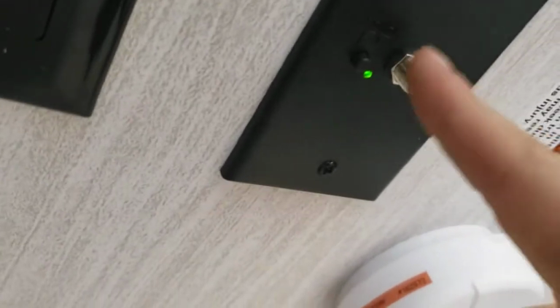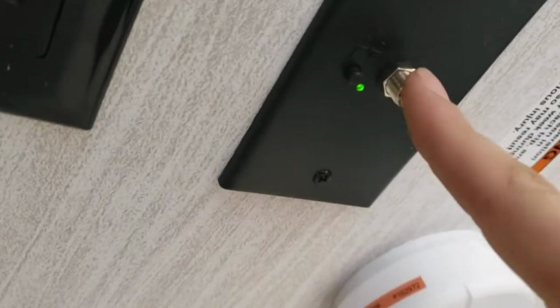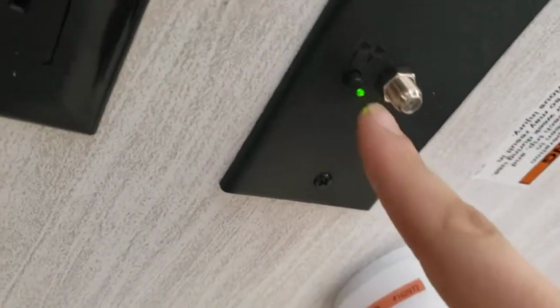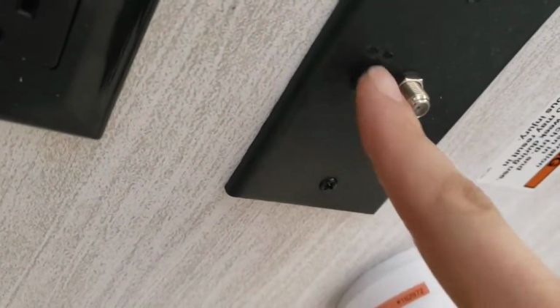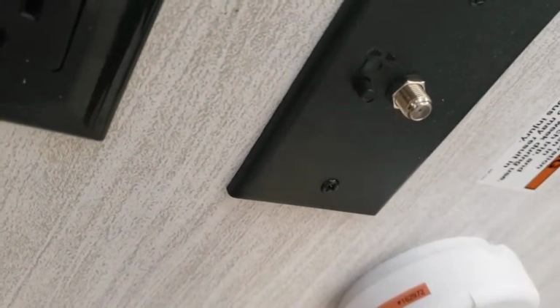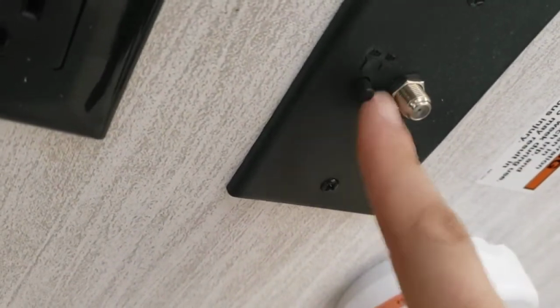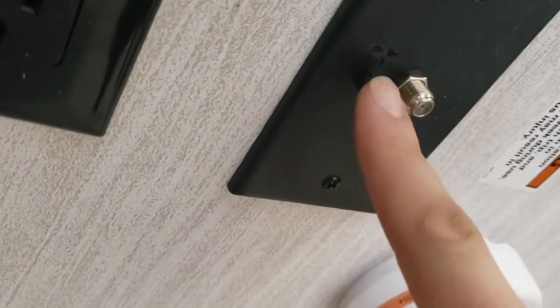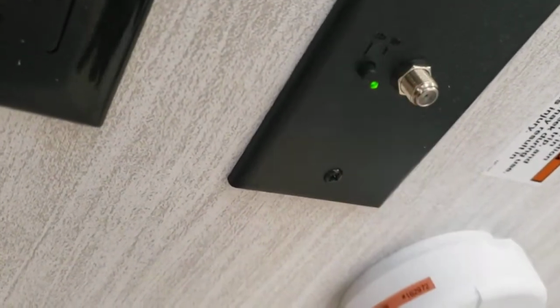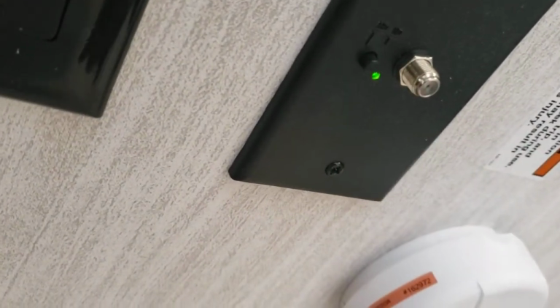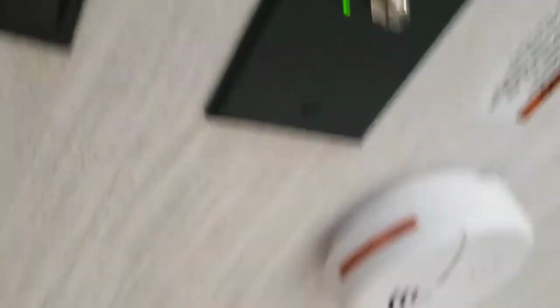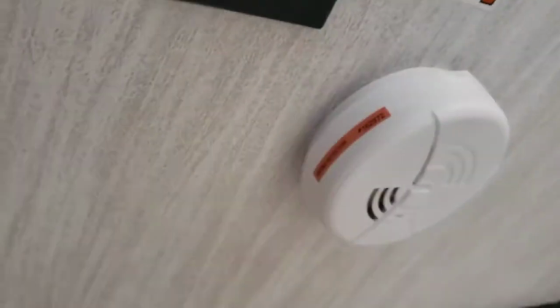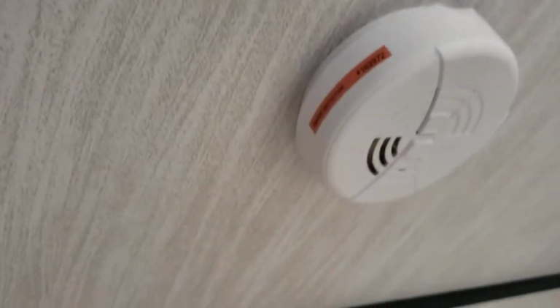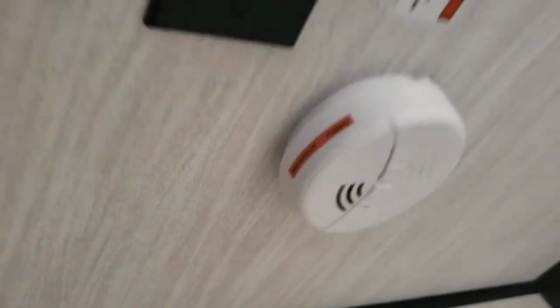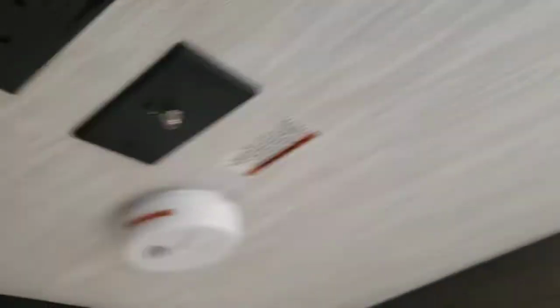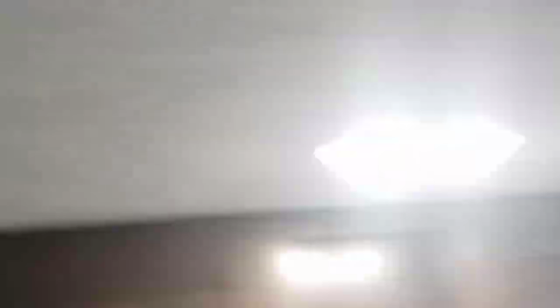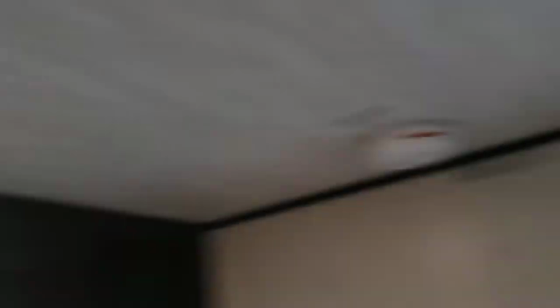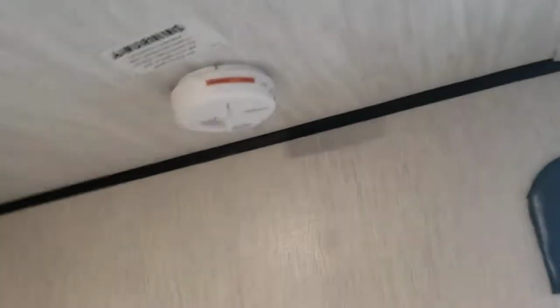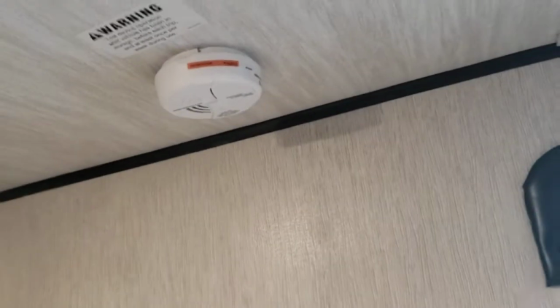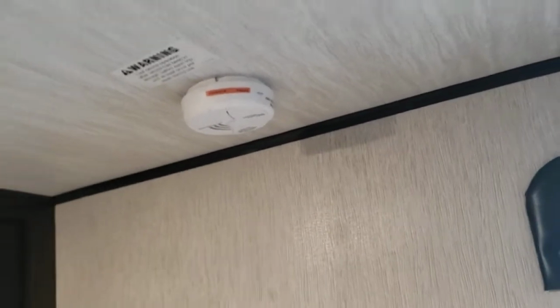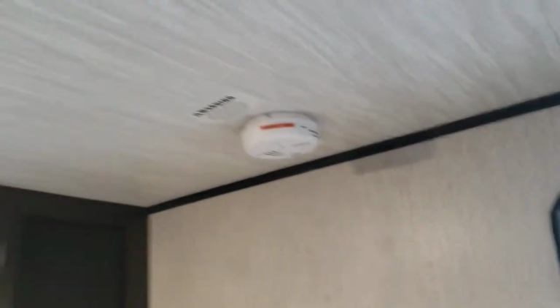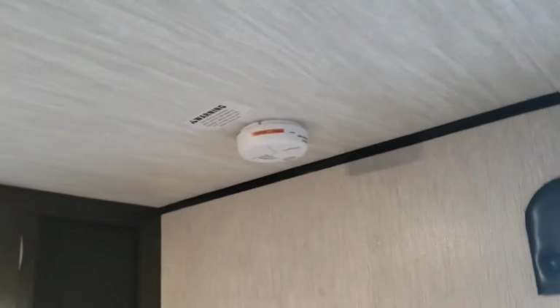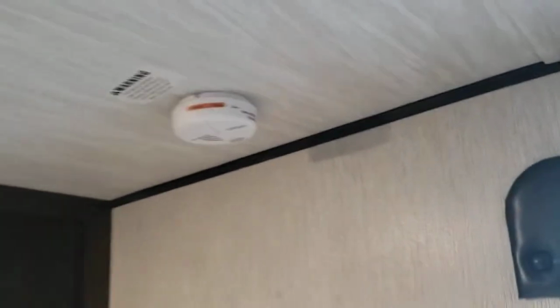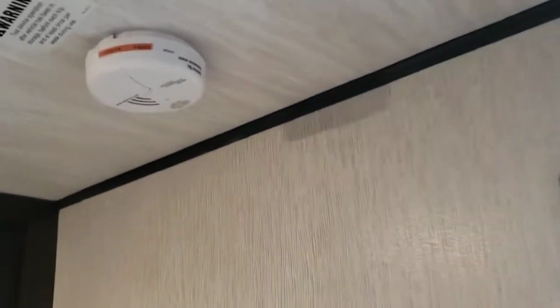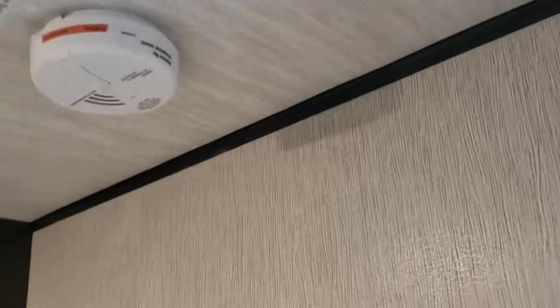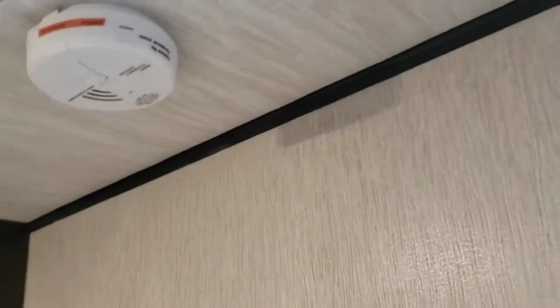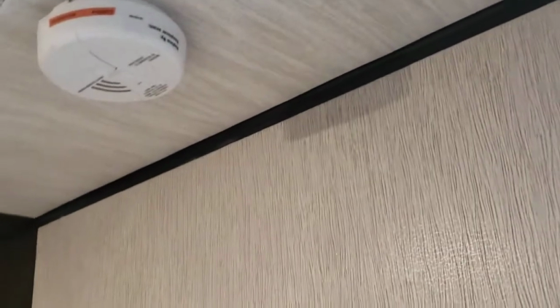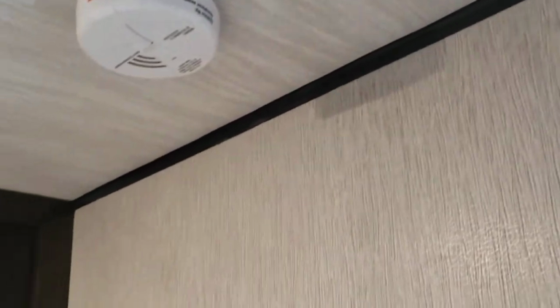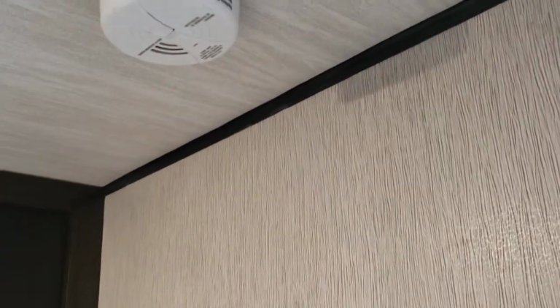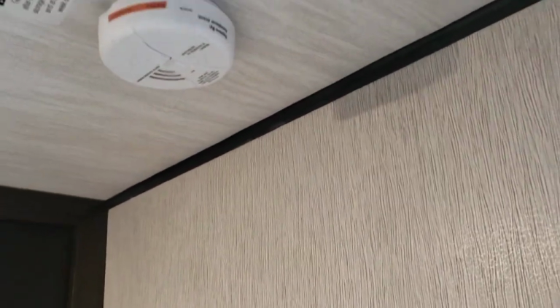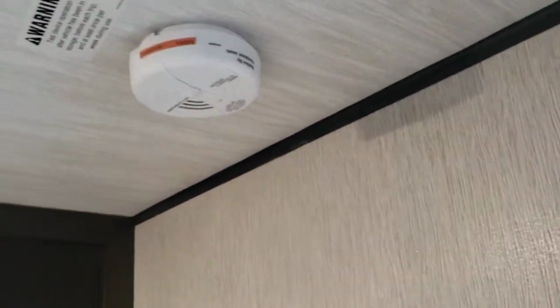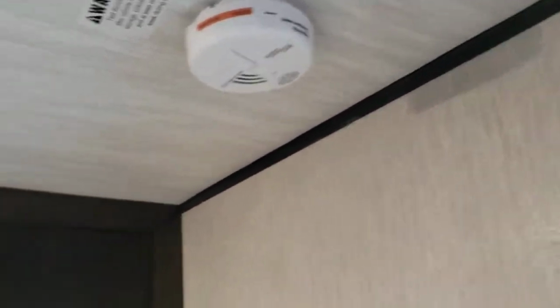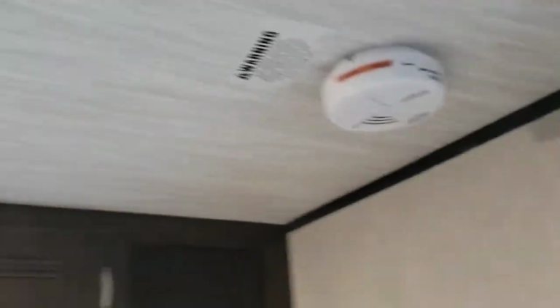Hook your power here and your coax there. If you're using cable, make sure the antenna switch is off. If you're using your antenna, make sure it's on. Smoke alarm right there, carbon monoxide alarm right there — these both use 9-volt batteries, so if they start giving you low voltage chirps, it's time to replace the batteries.